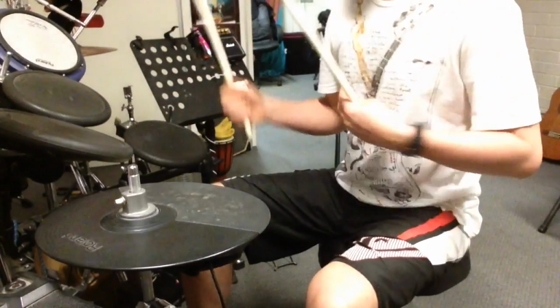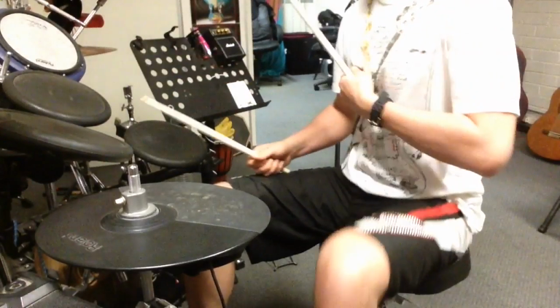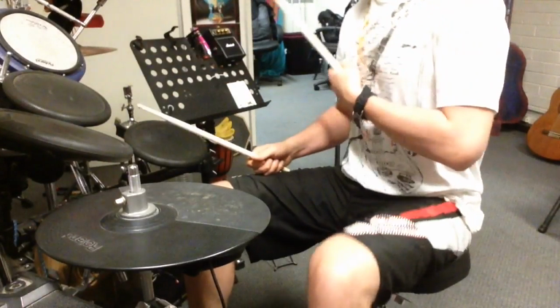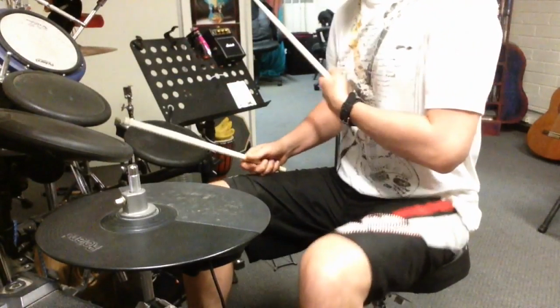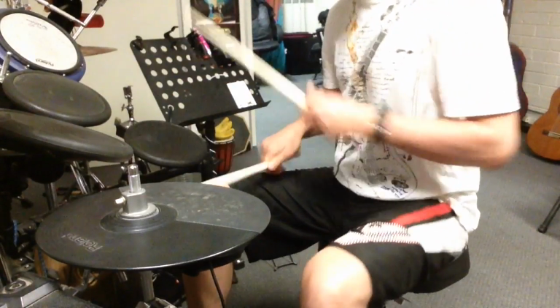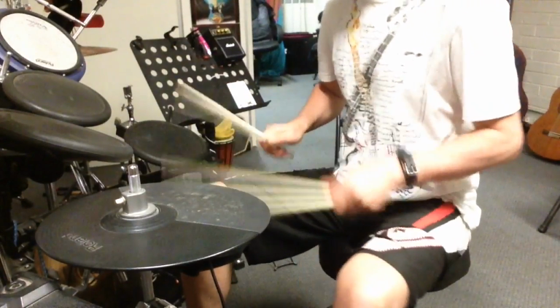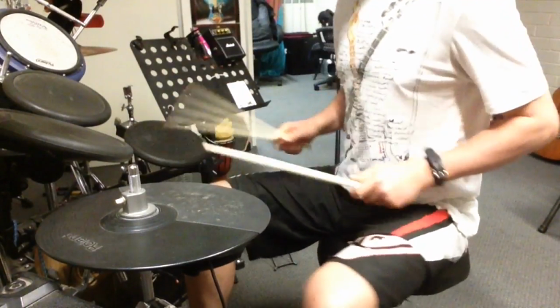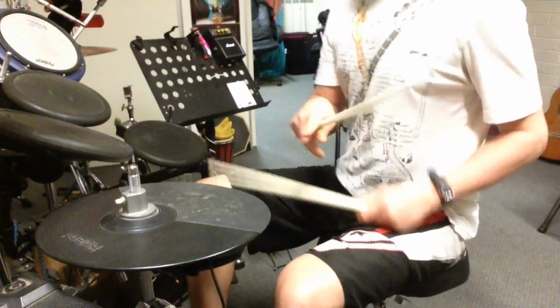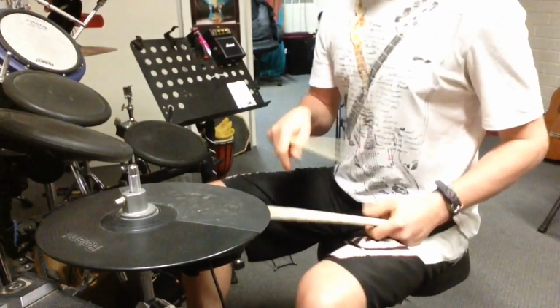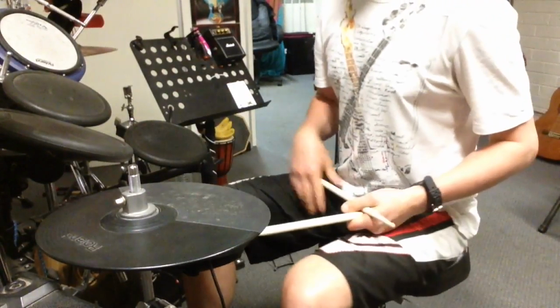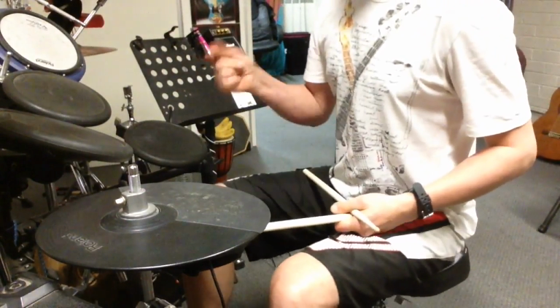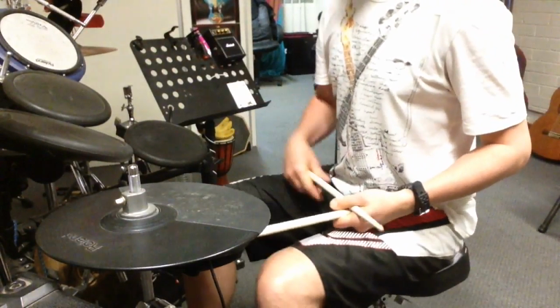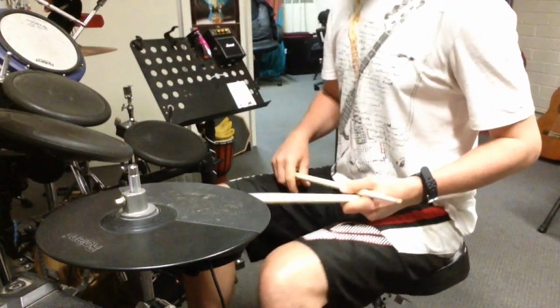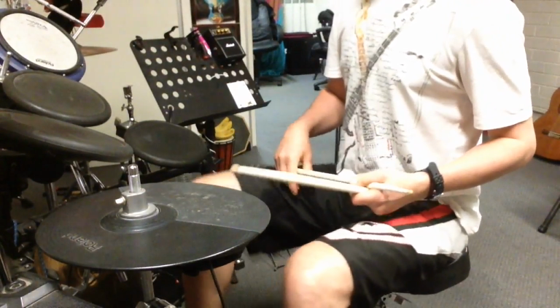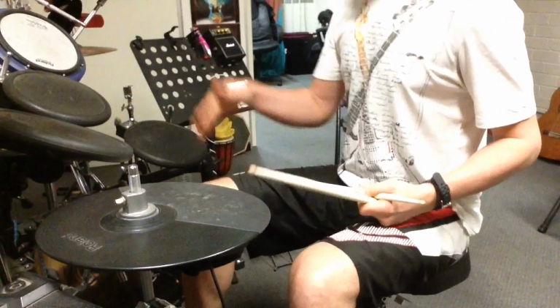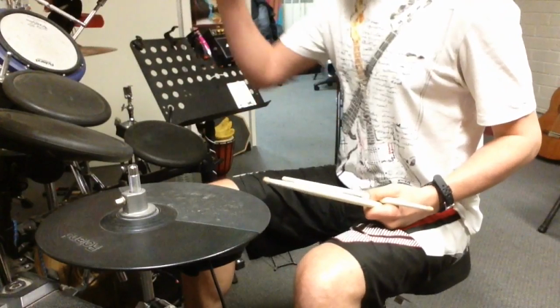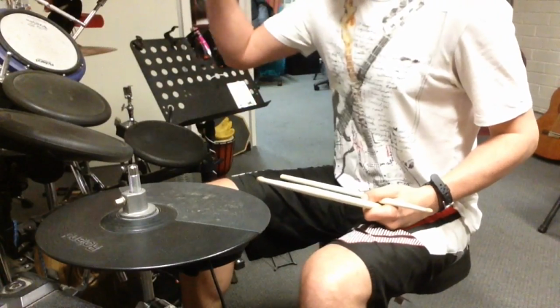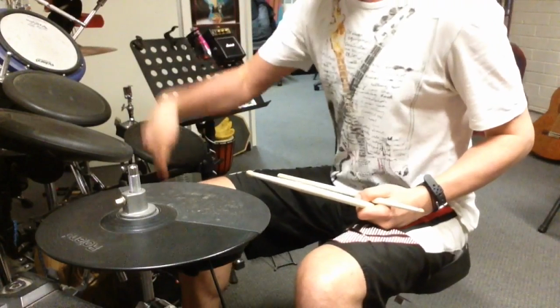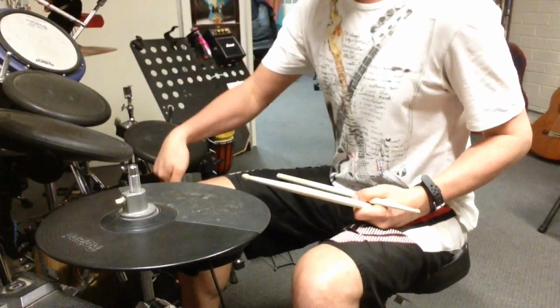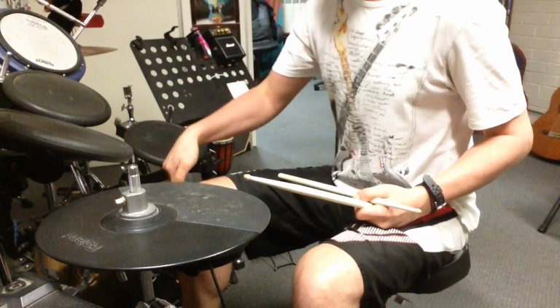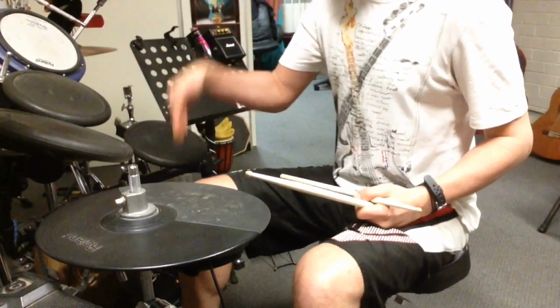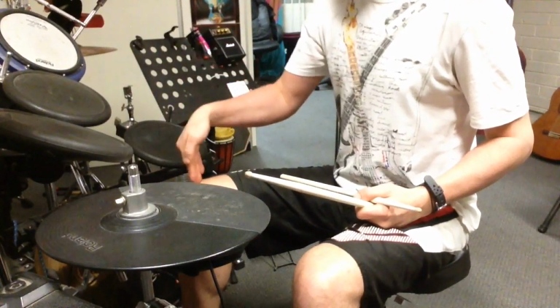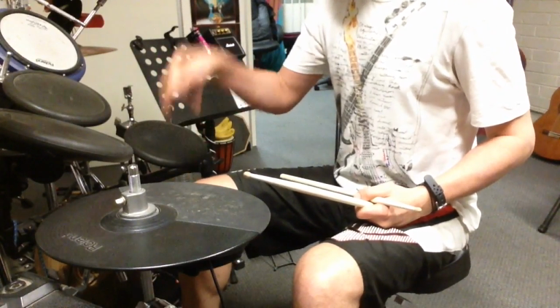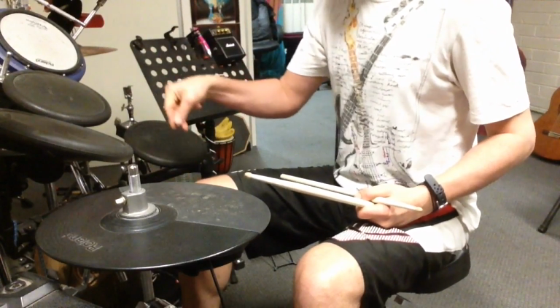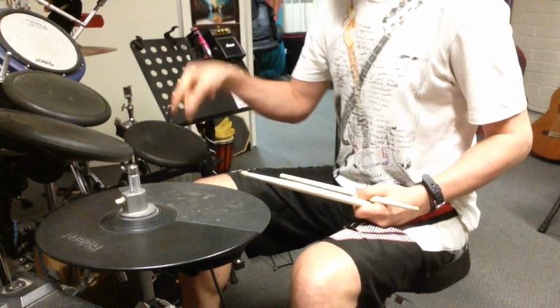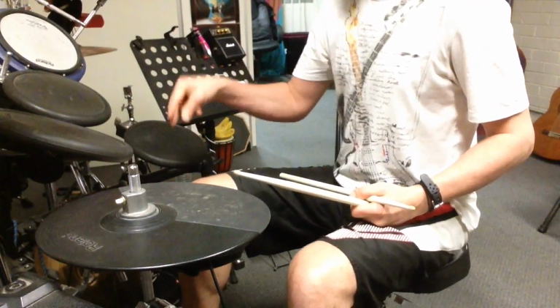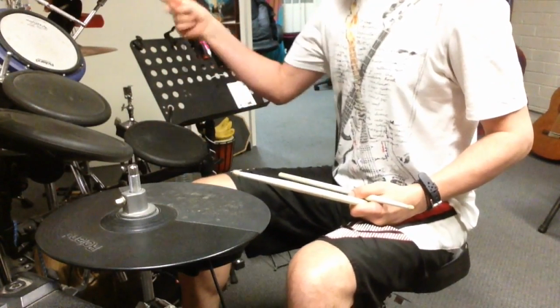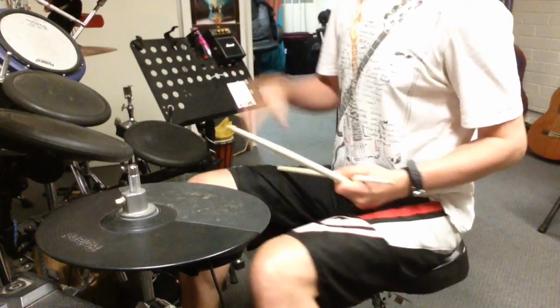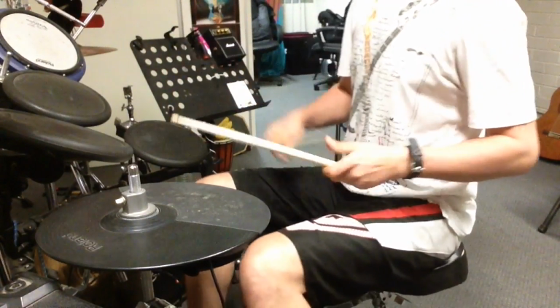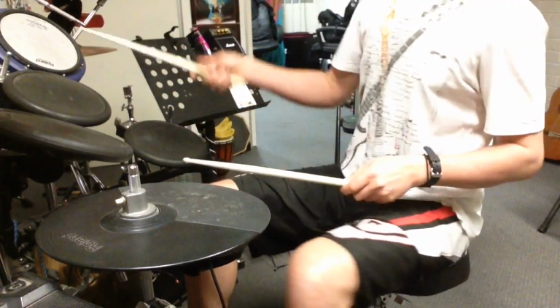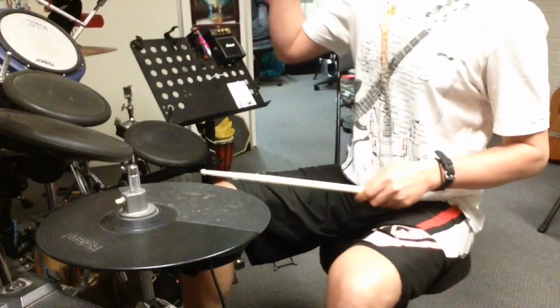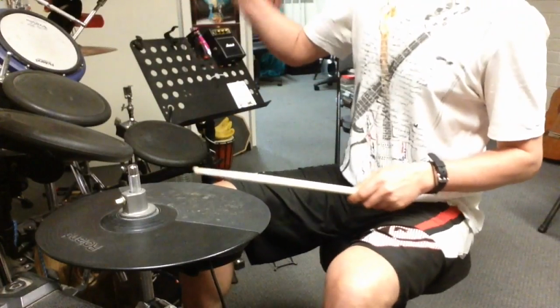Okay, the next thing — picking one of those subdivisions, we're going to do quarter notes. And changing what you do with the kick drum: it's going to go from one beat to two beats to eighth notes to sixteenth notes. You'll see what I mean.